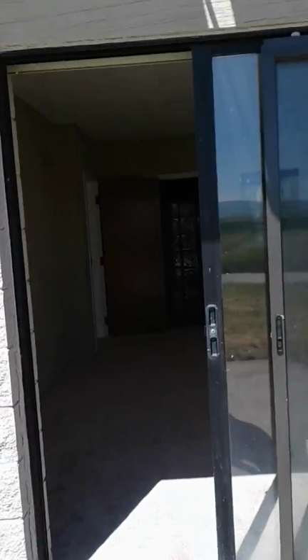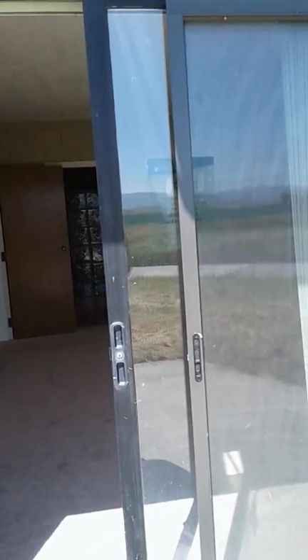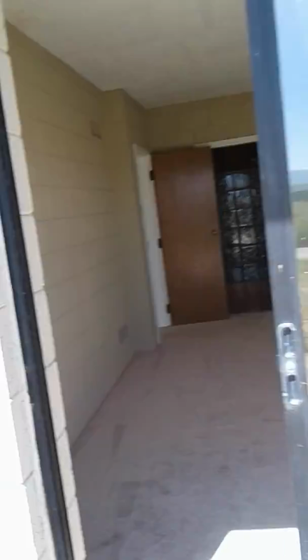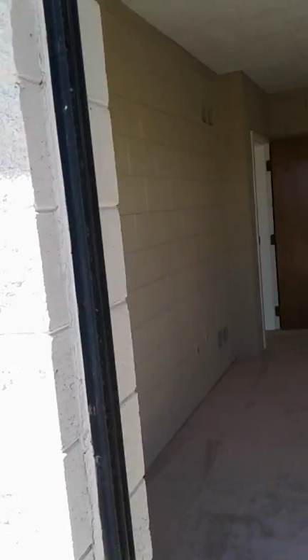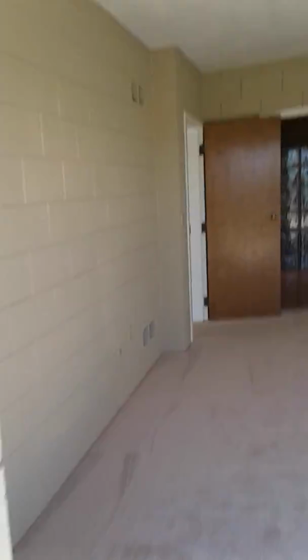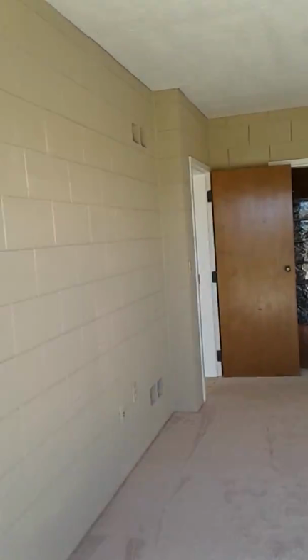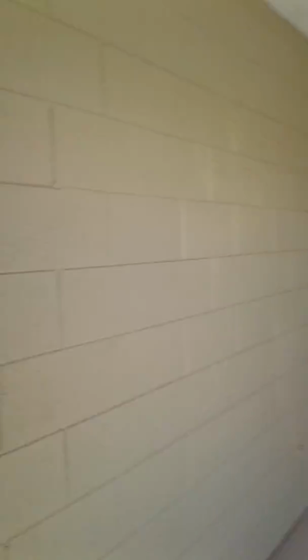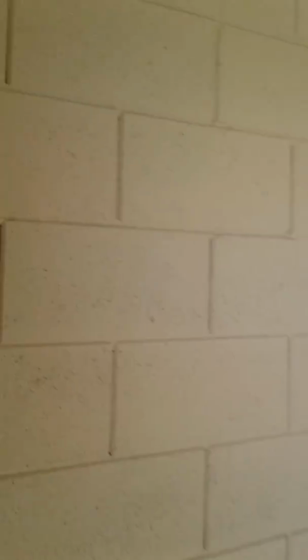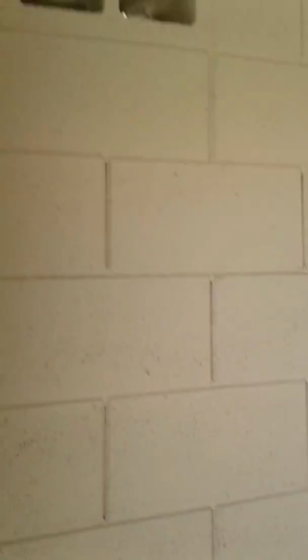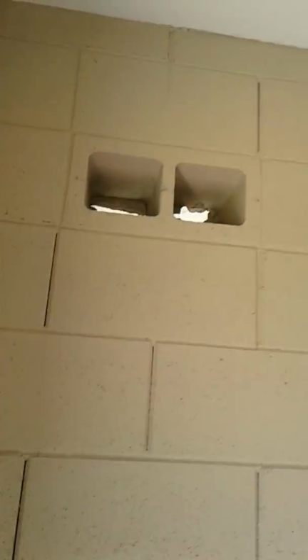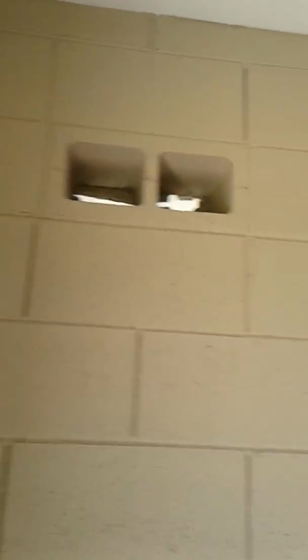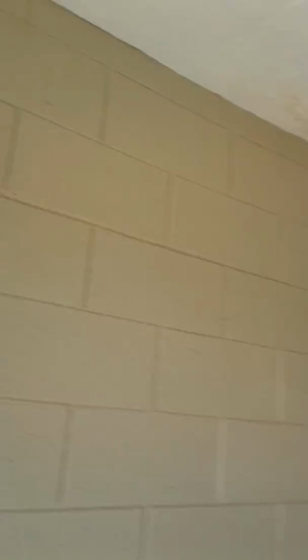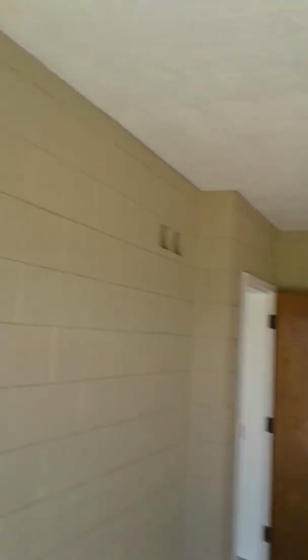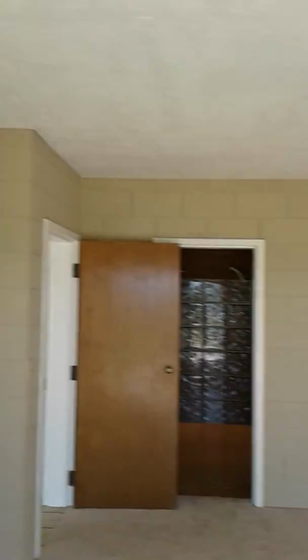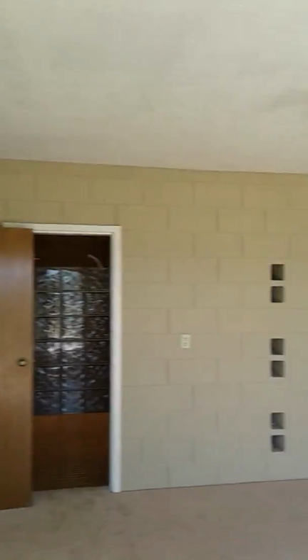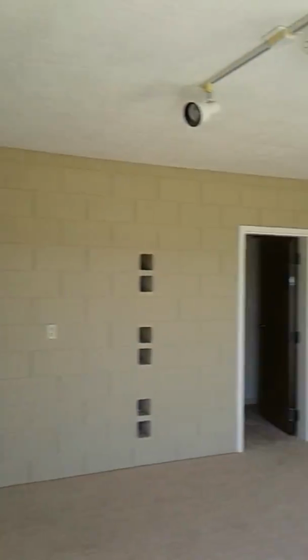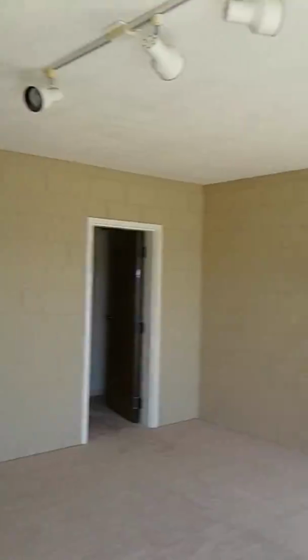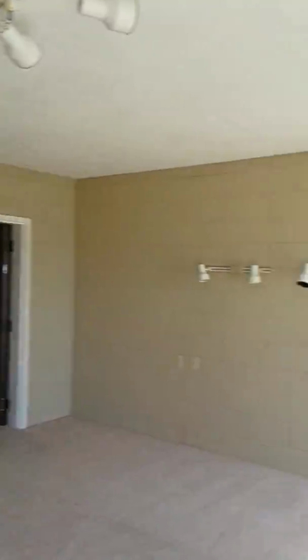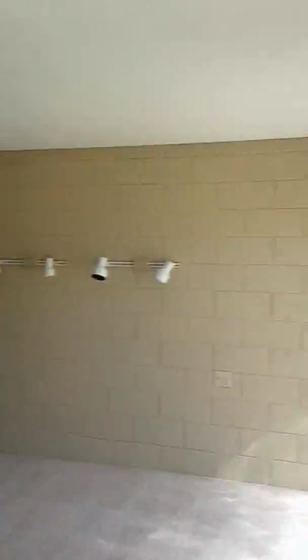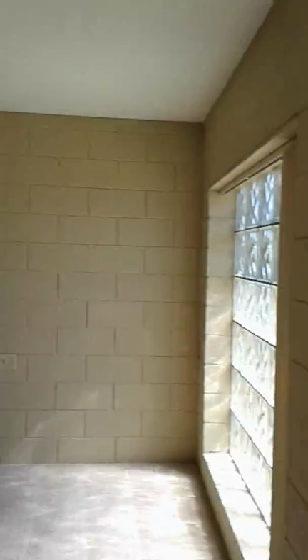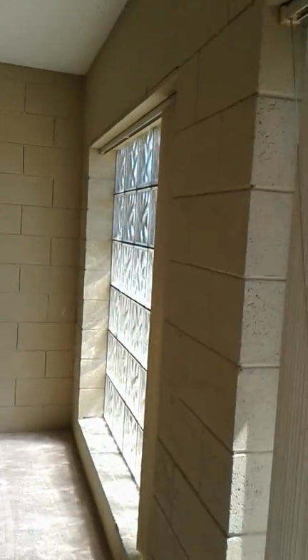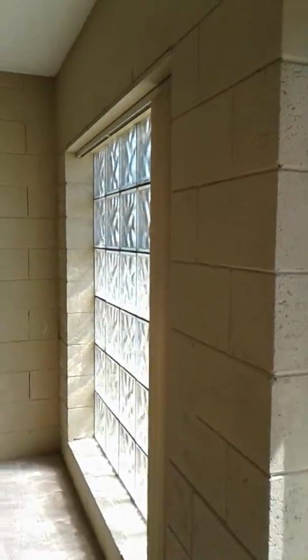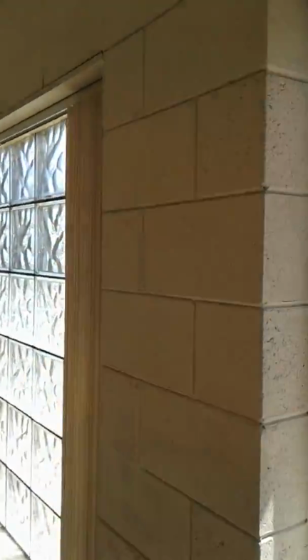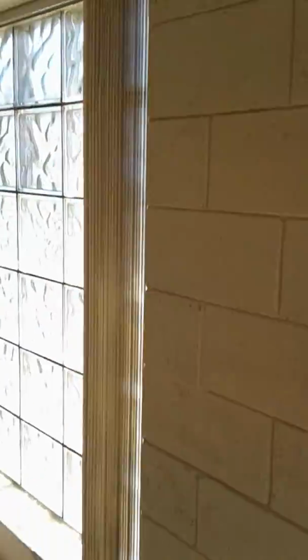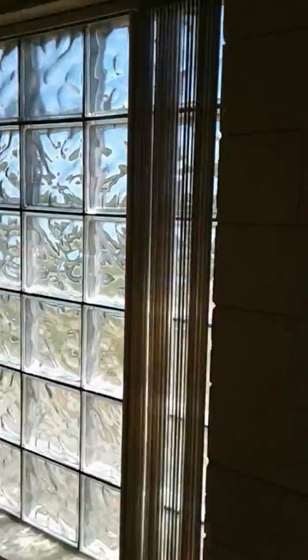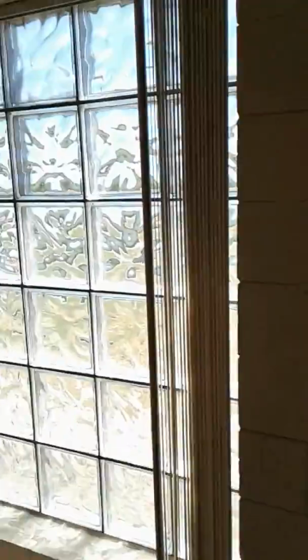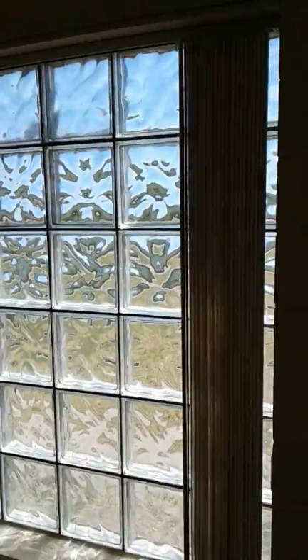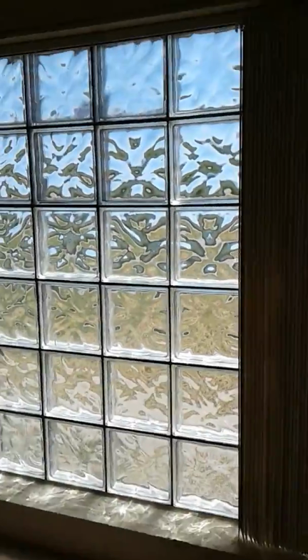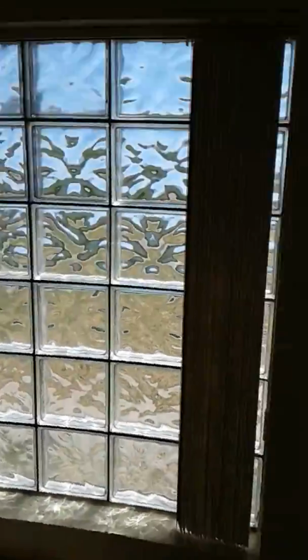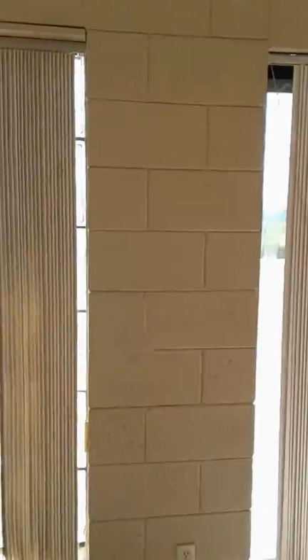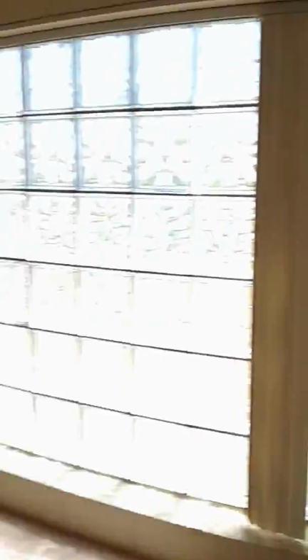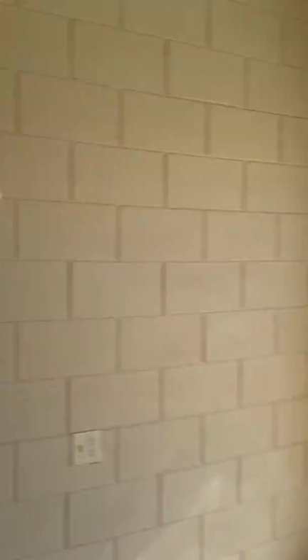It's a hobbit hole, but it is a bunker. I love these windows — they've got little shutters.